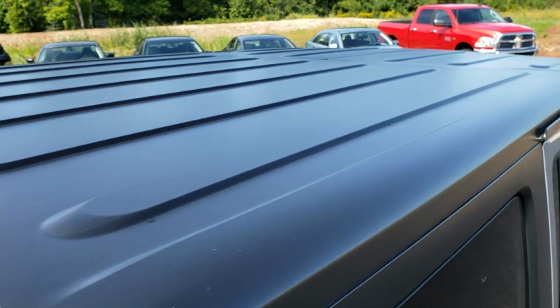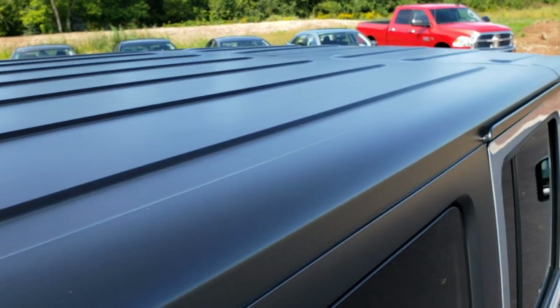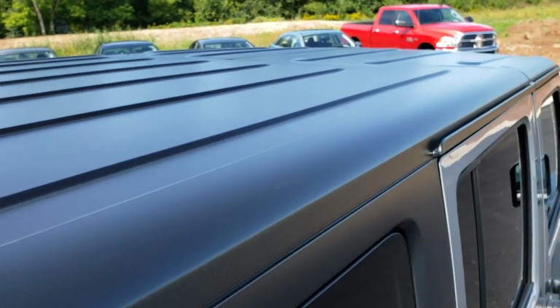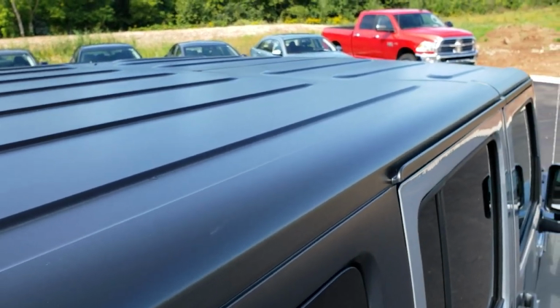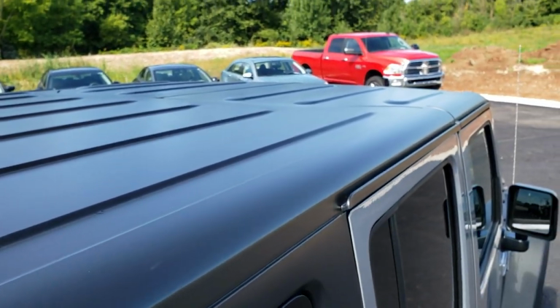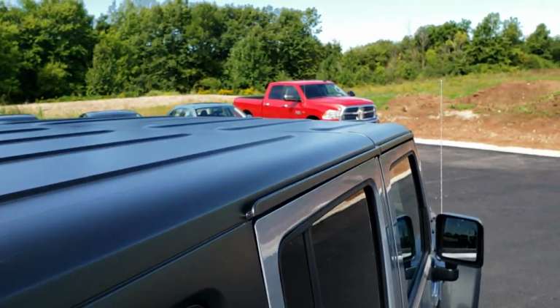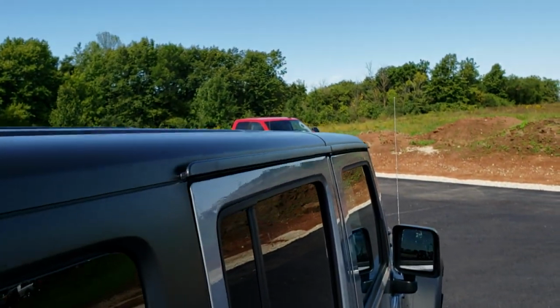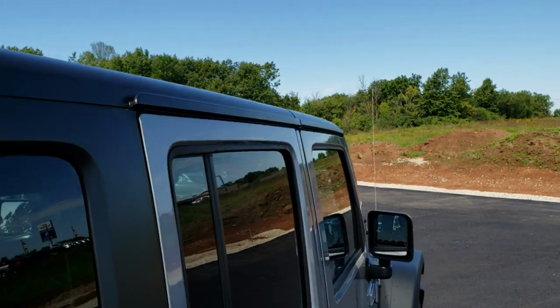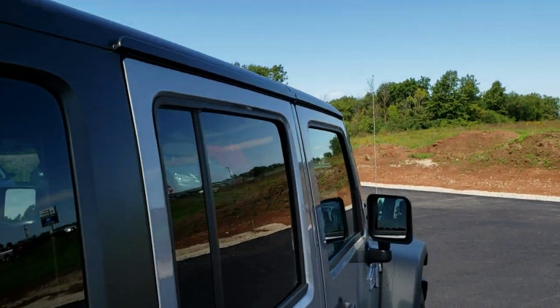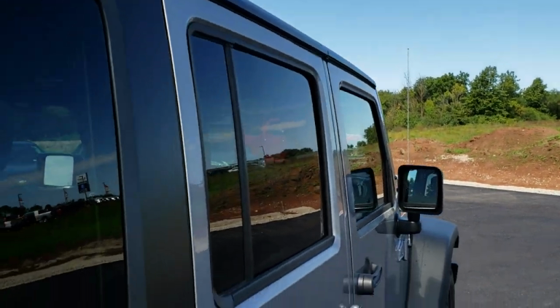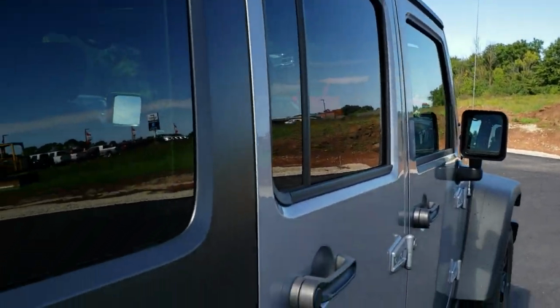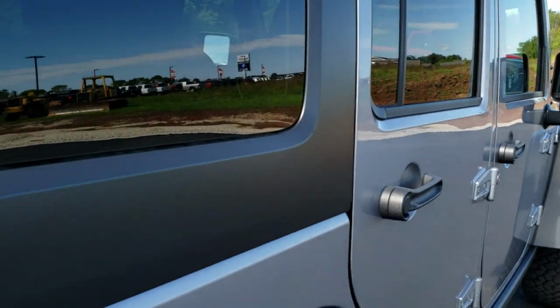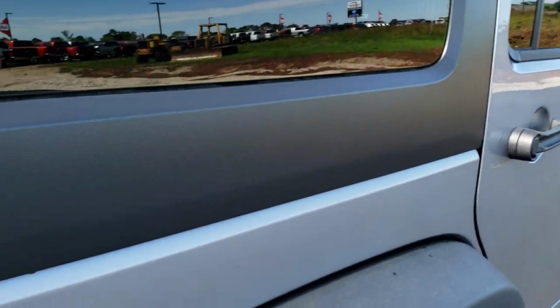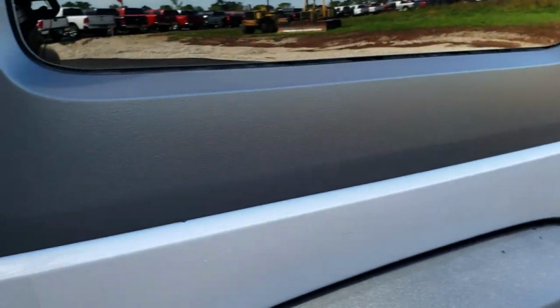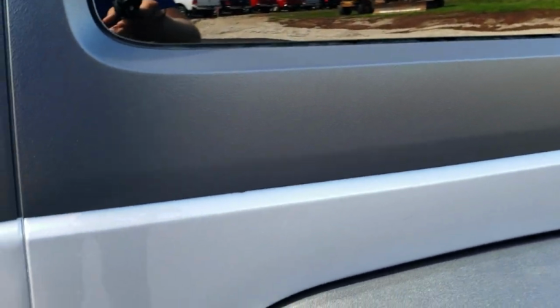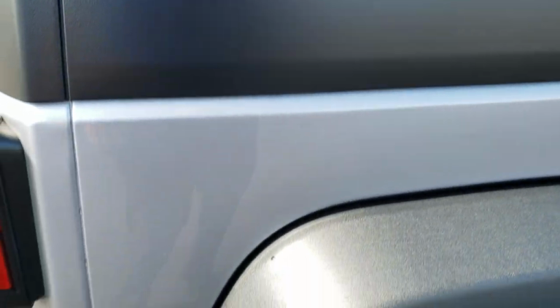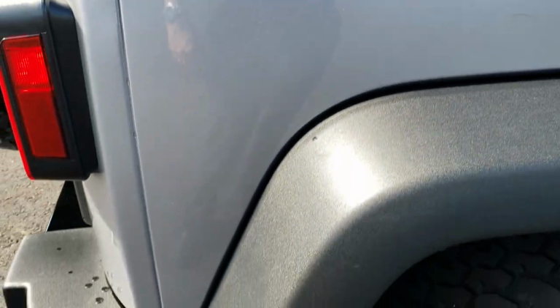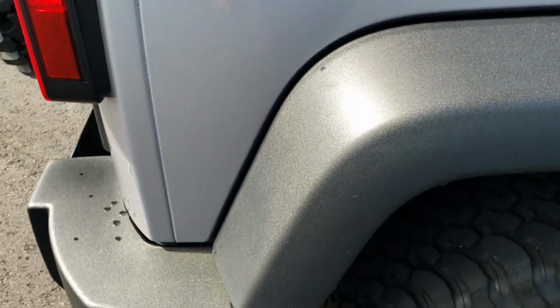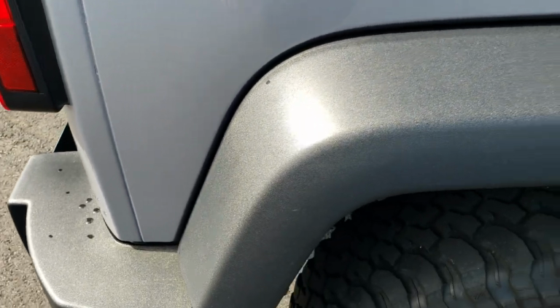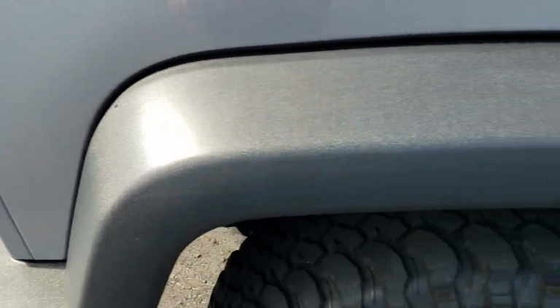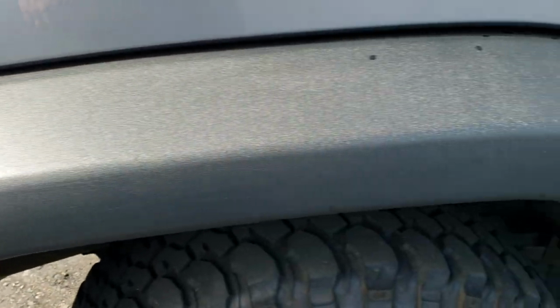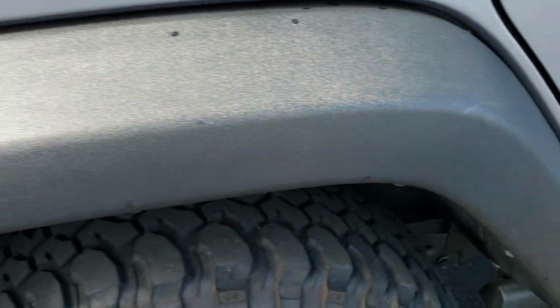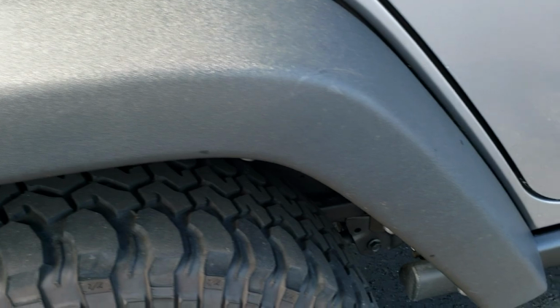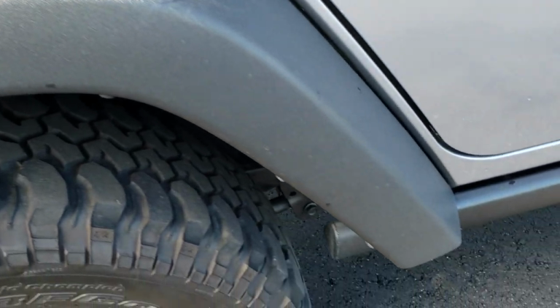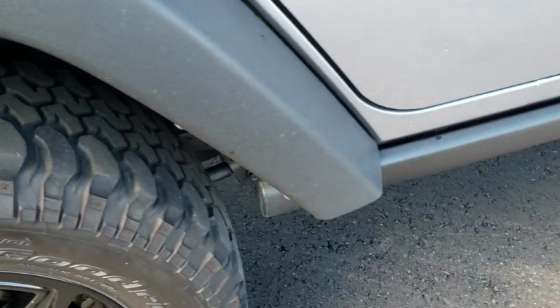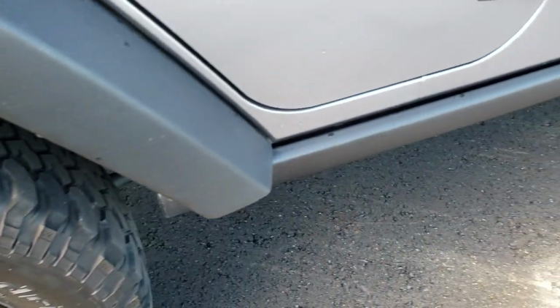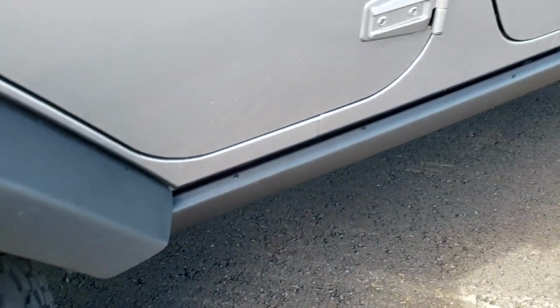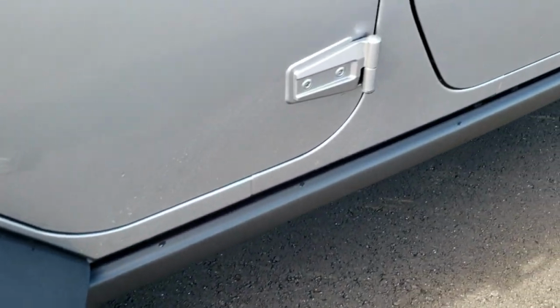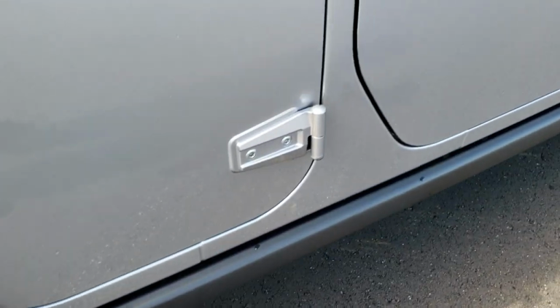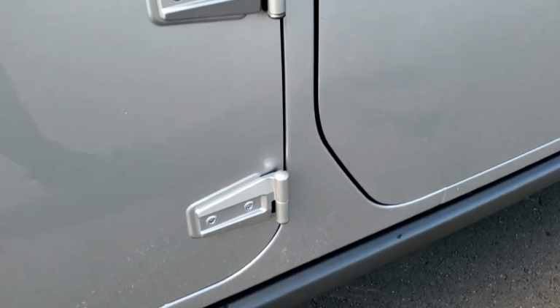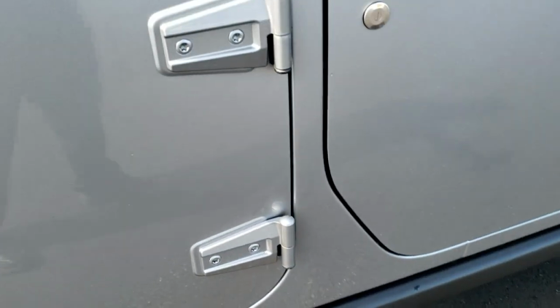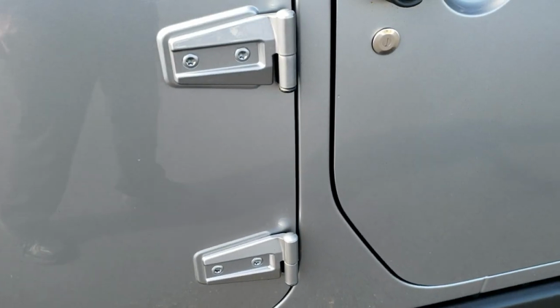Comes with the three-piece hard top — the painted black hard top — and it's in excellent condition. I didn't see any scuffs or scrapes on that. The passenger side rear fender is in nice condition as well, and these door hinges look like they're in nice condition too.